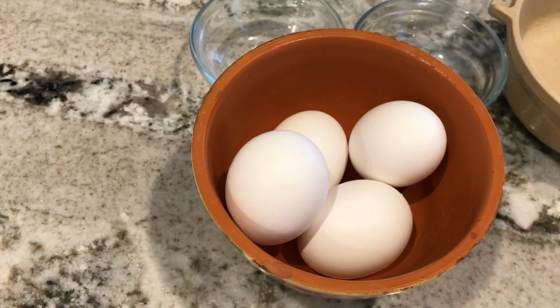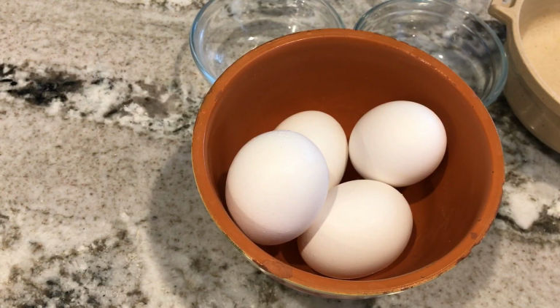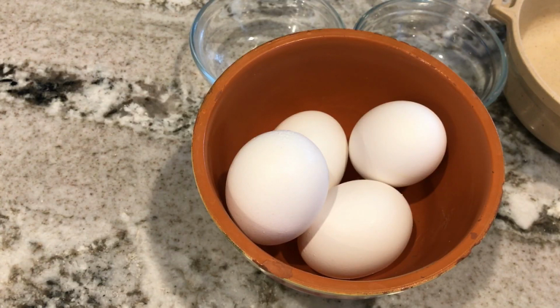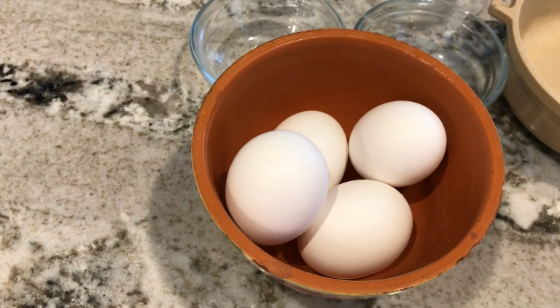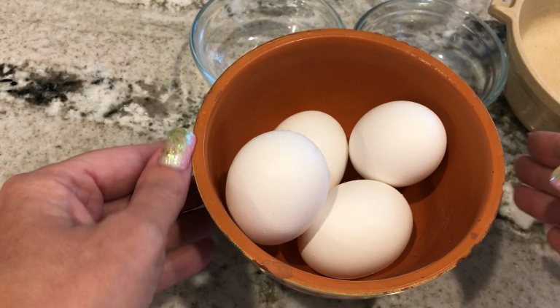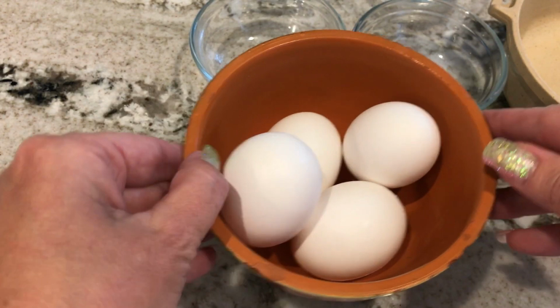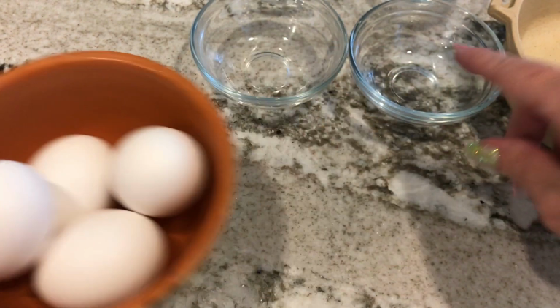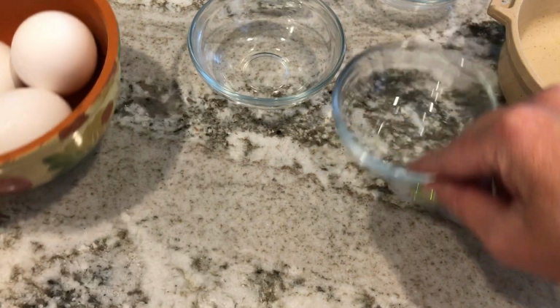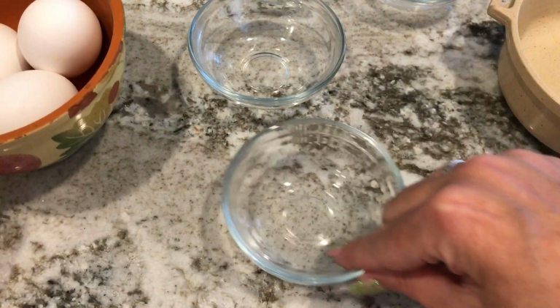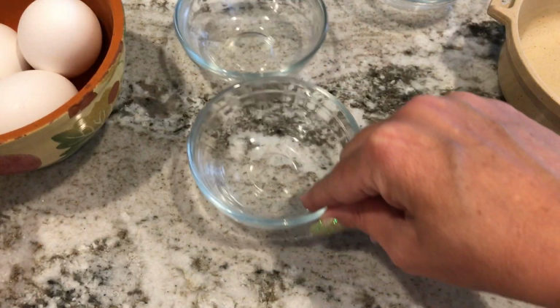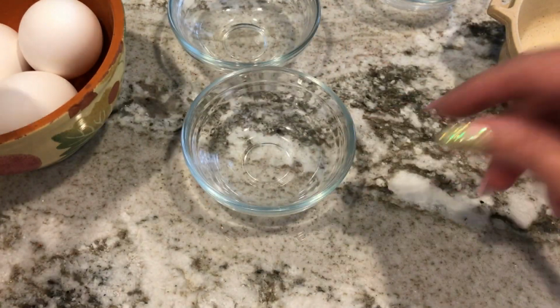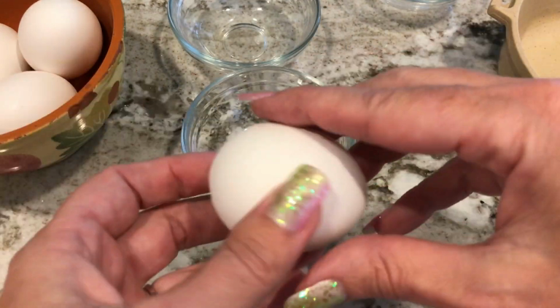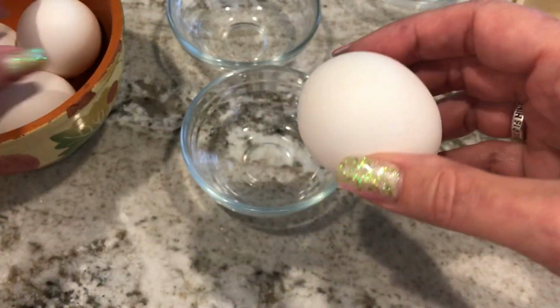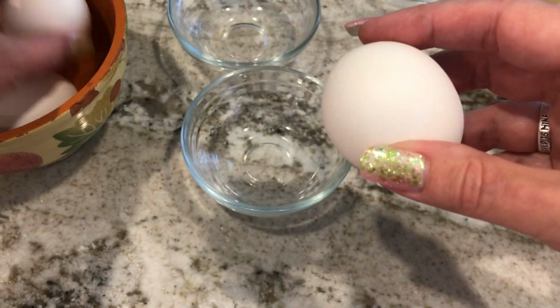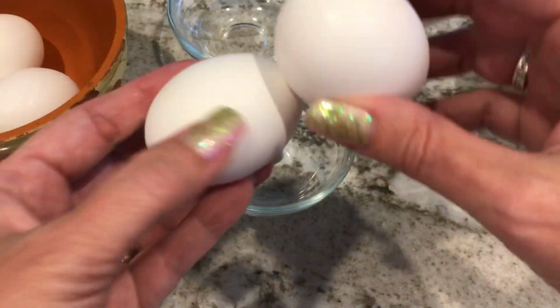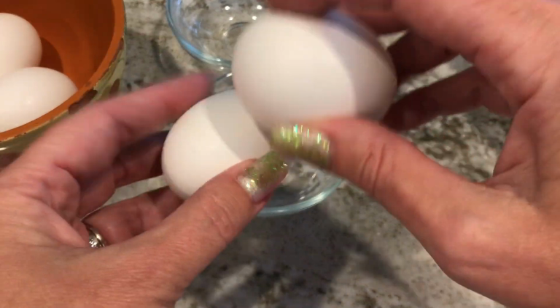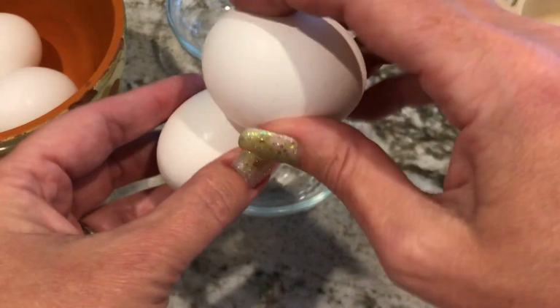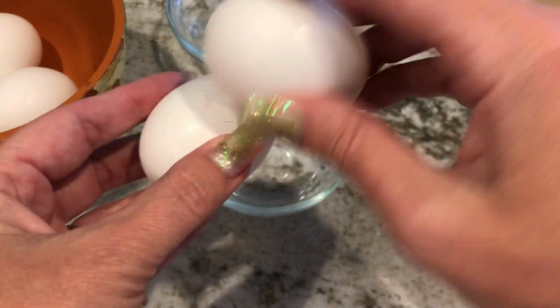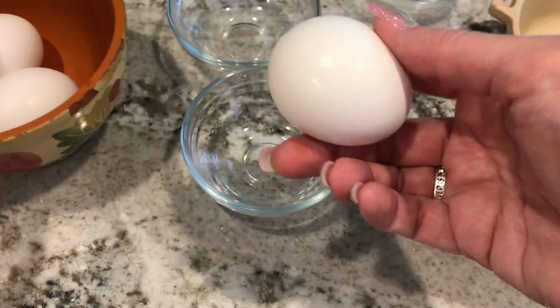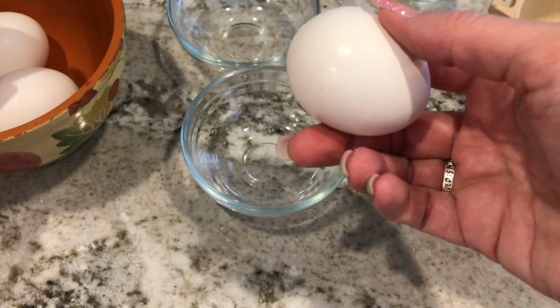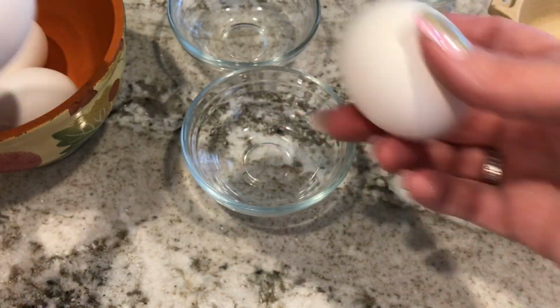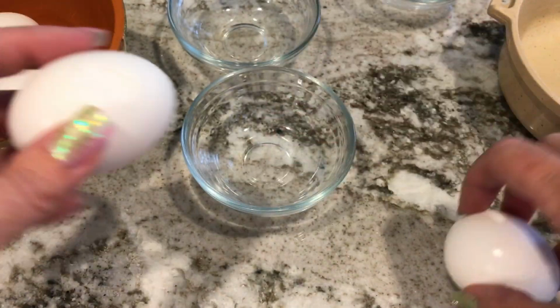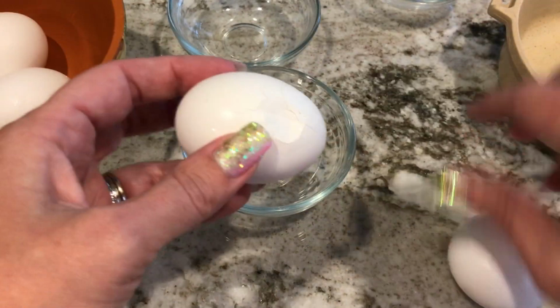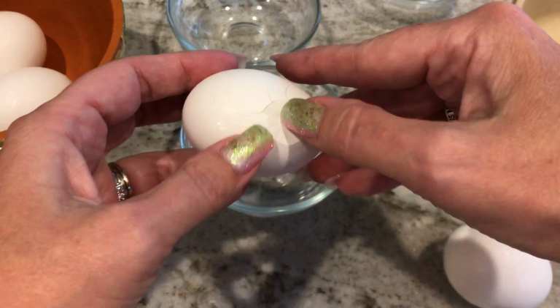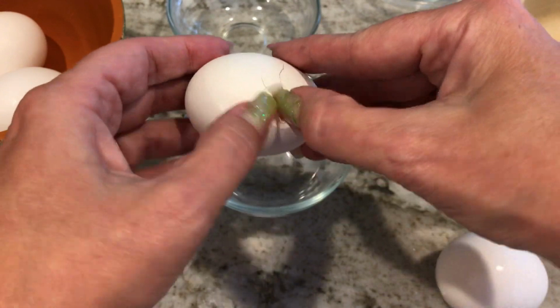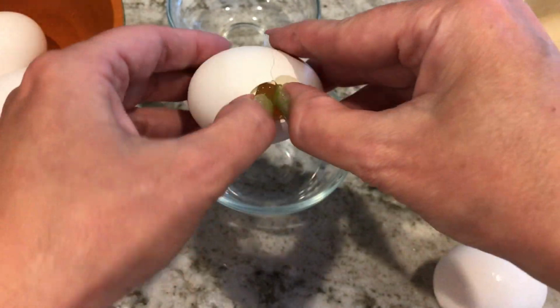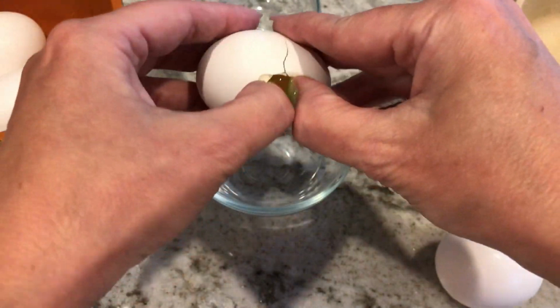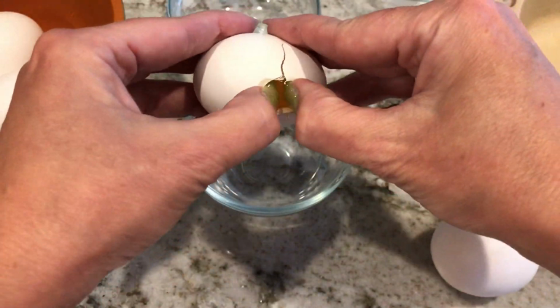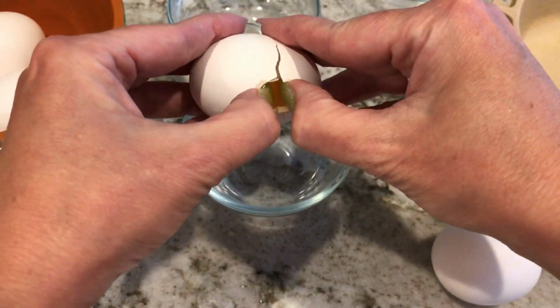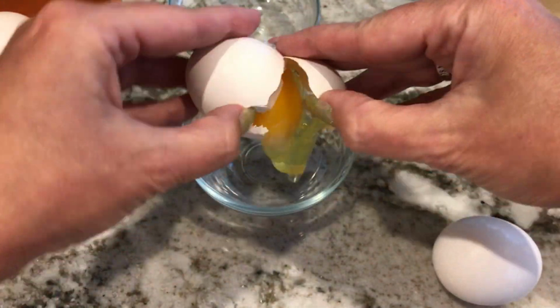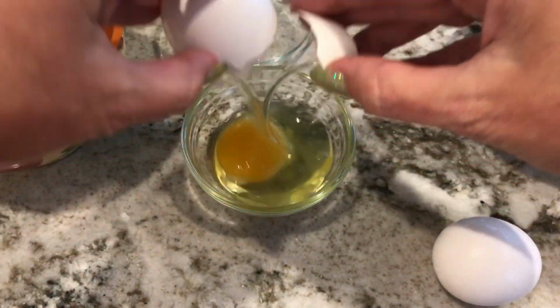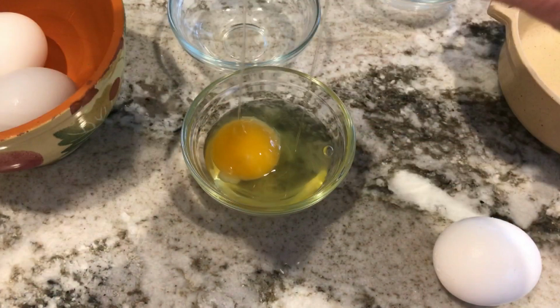Now I am going to crack the four eggs. I'm cracking one in each individual dish, just to make it easier later when I put the eggs into the bread nest.